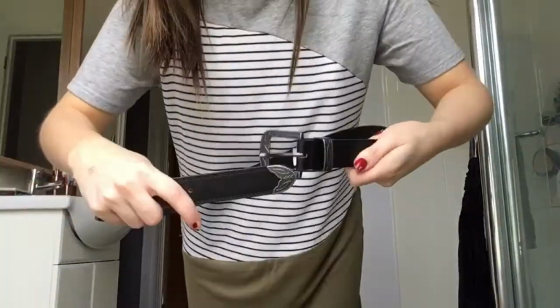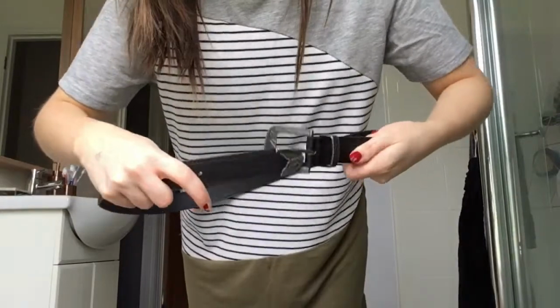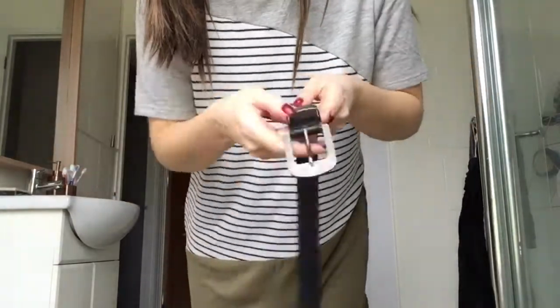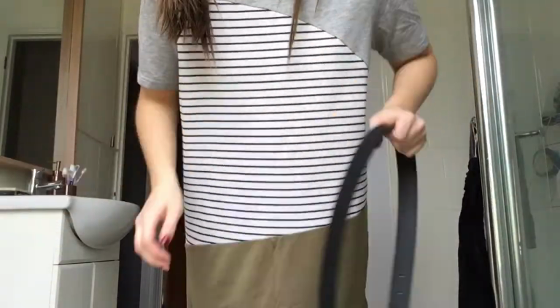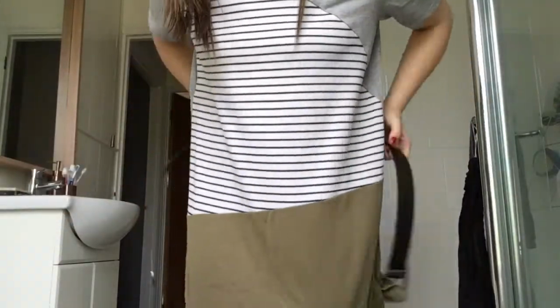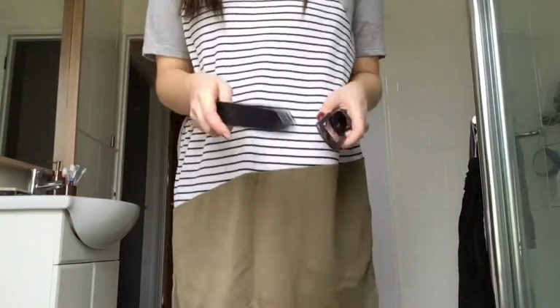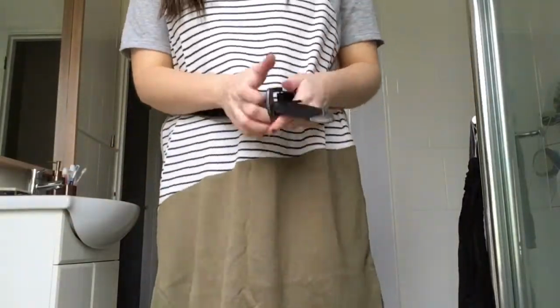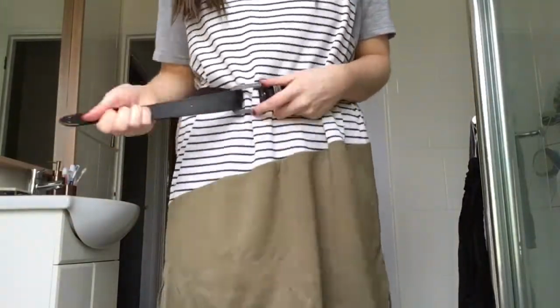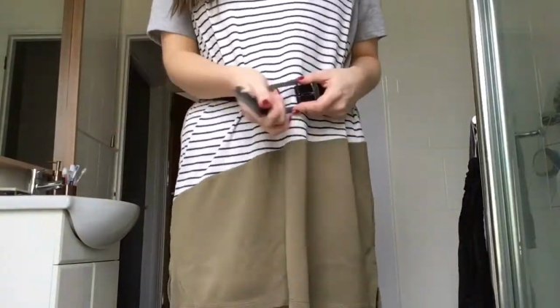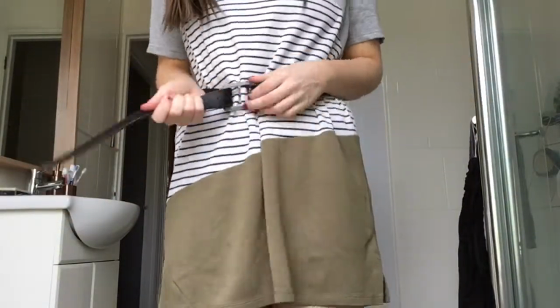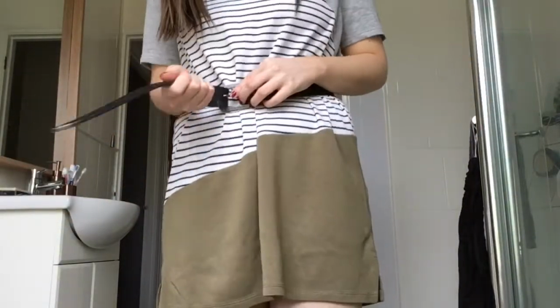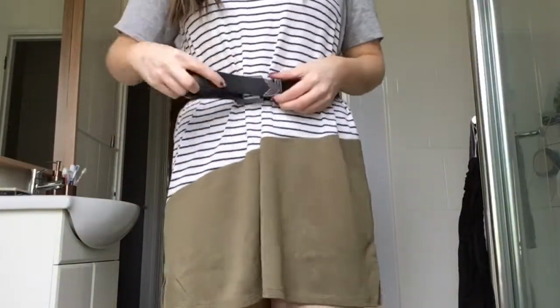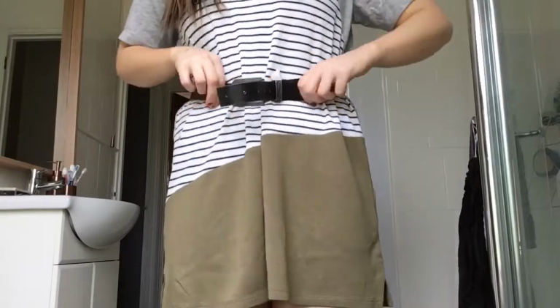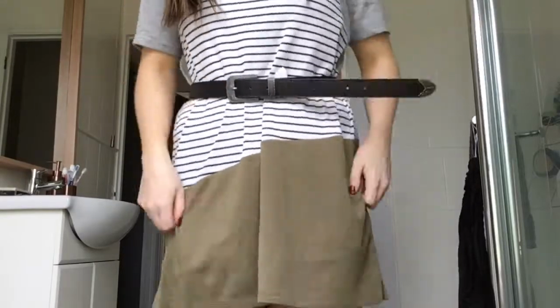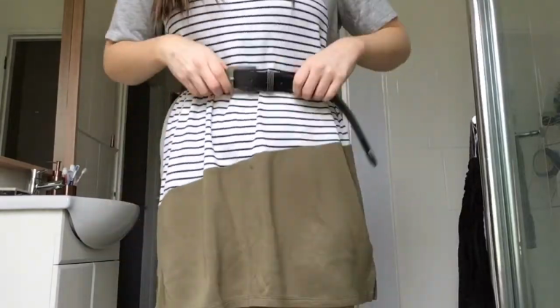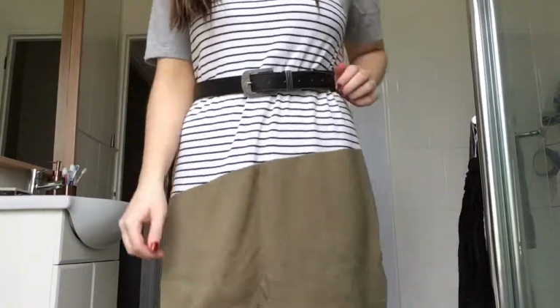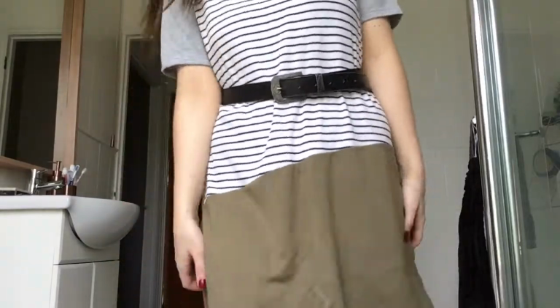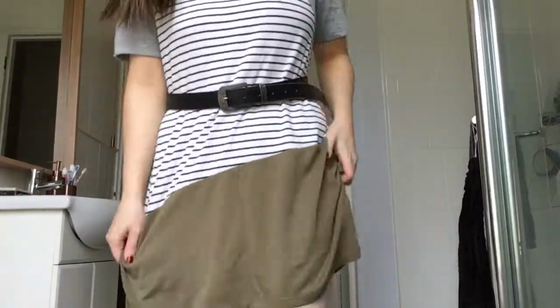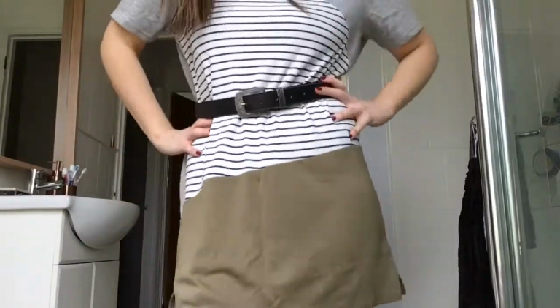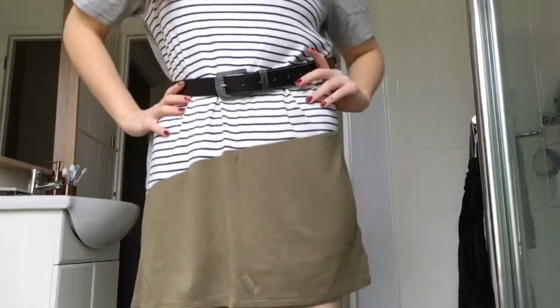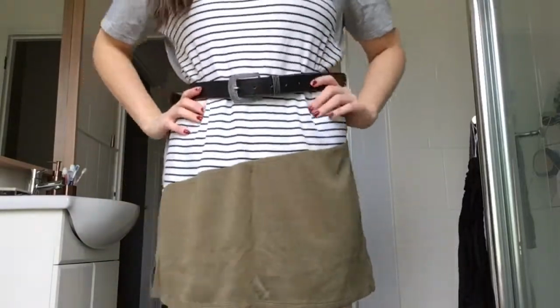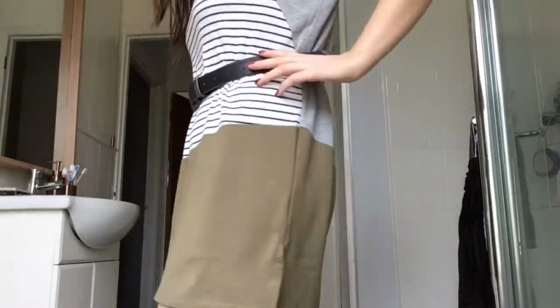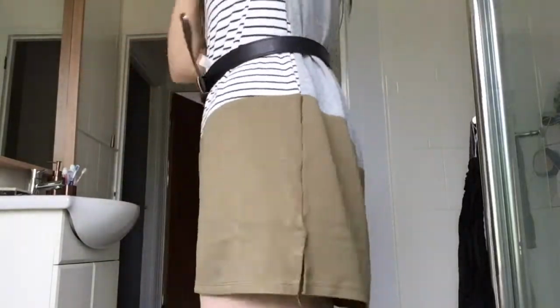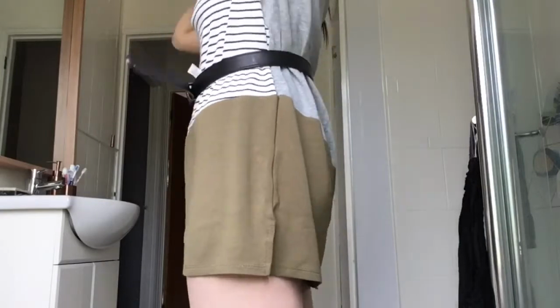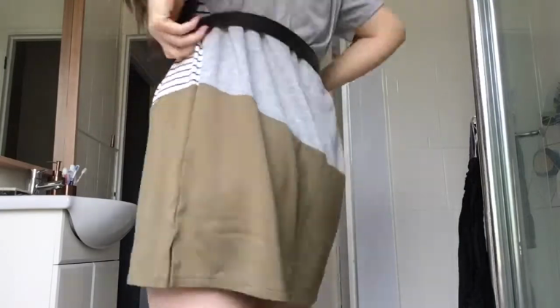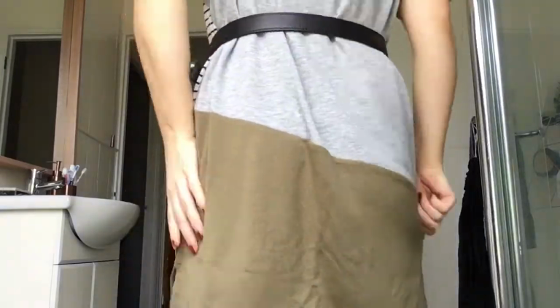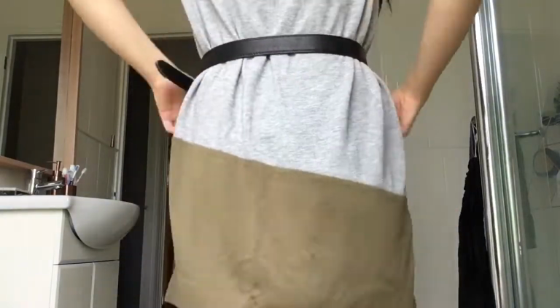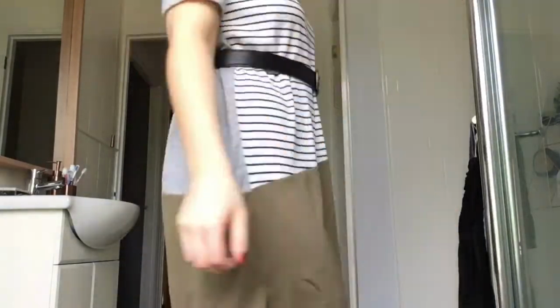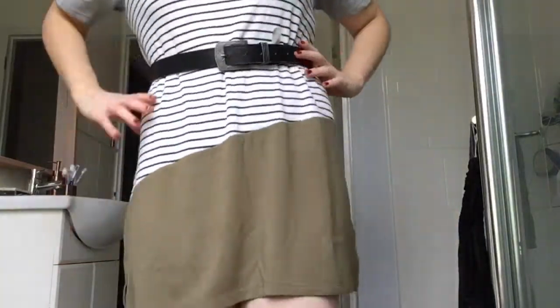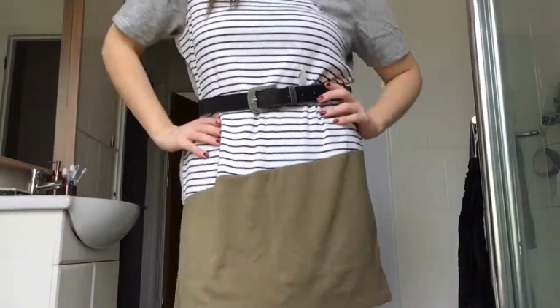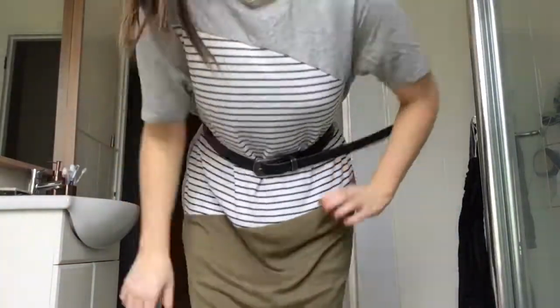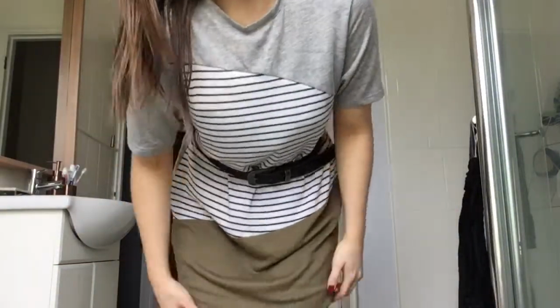This next outfit is amazing — I absolutely love it. It's so practical; it's basically a long dress-top that you can pair with anything. I've paired it with a belt from New Look, which makes it look more flattering and fitted to your body, but you can pair it with whatever you like.